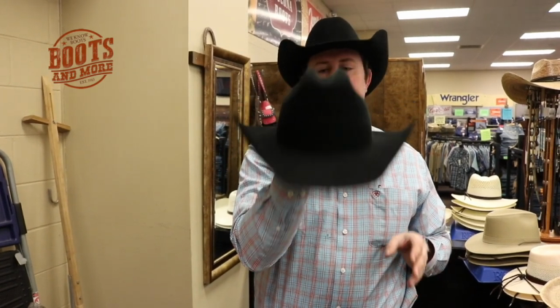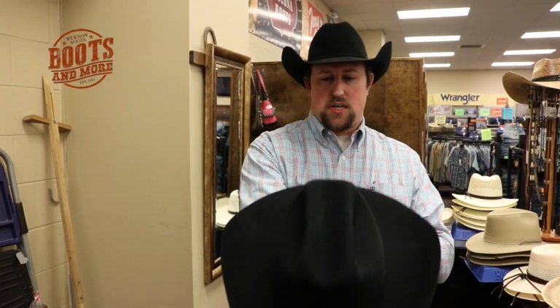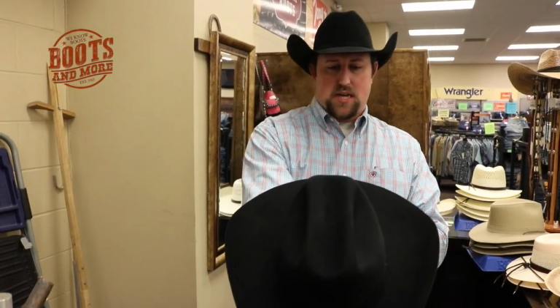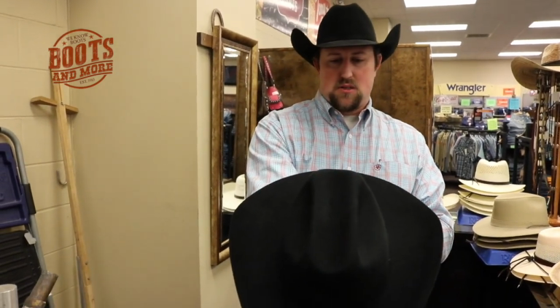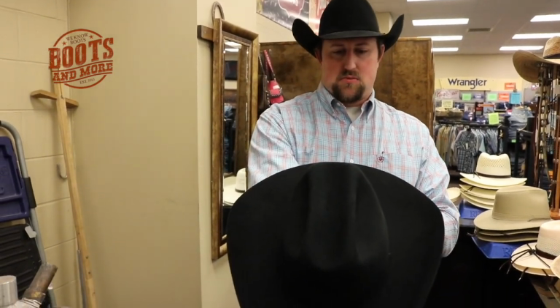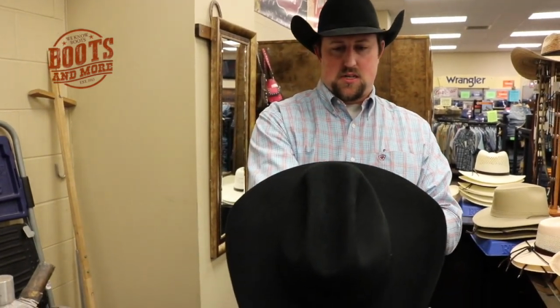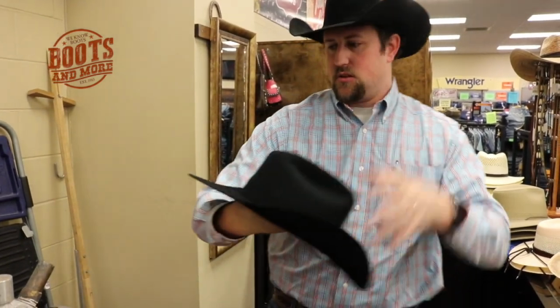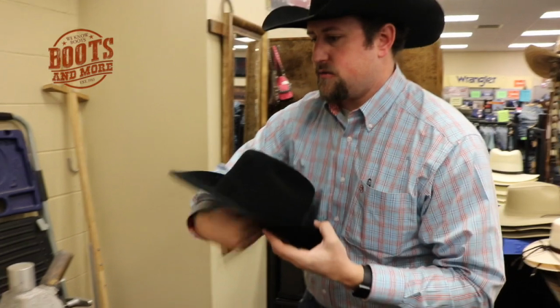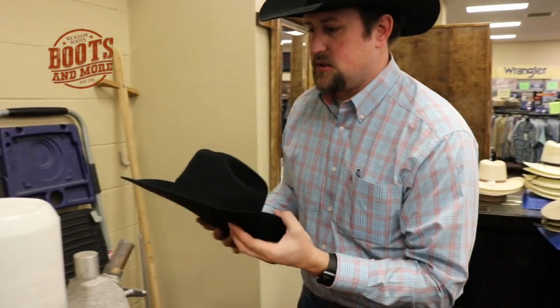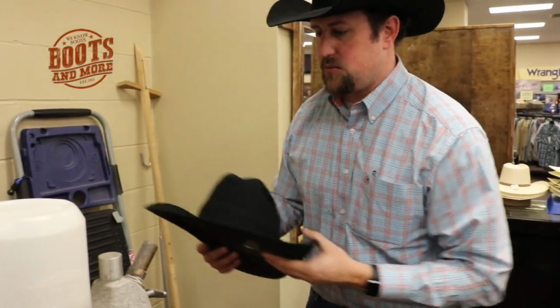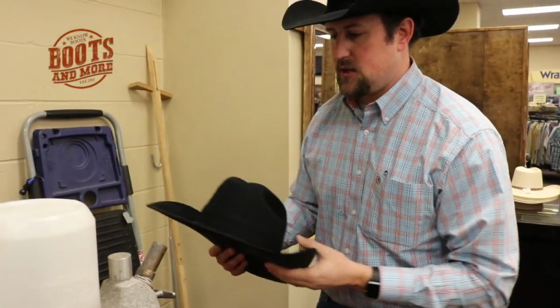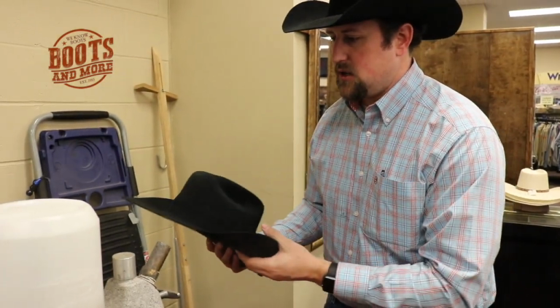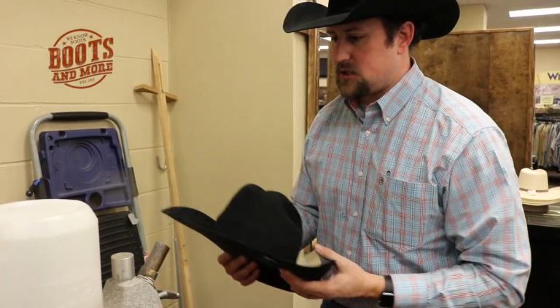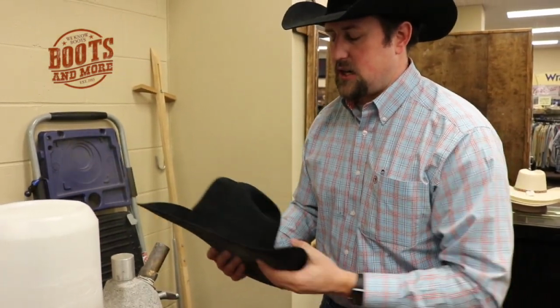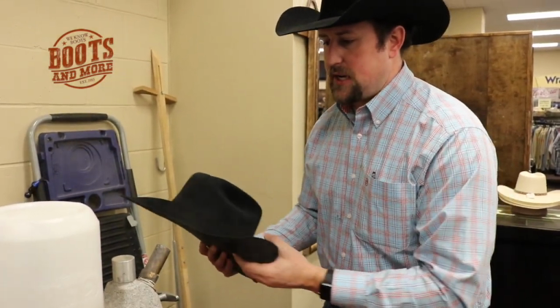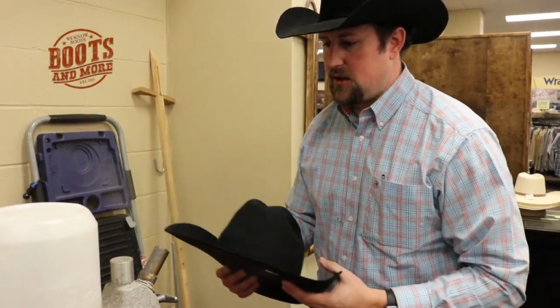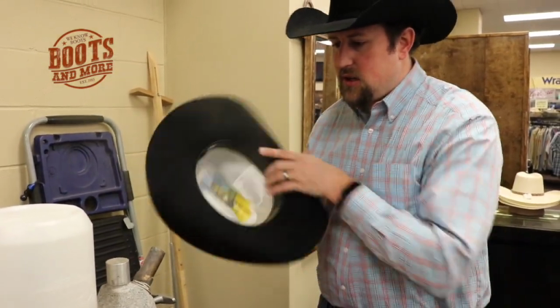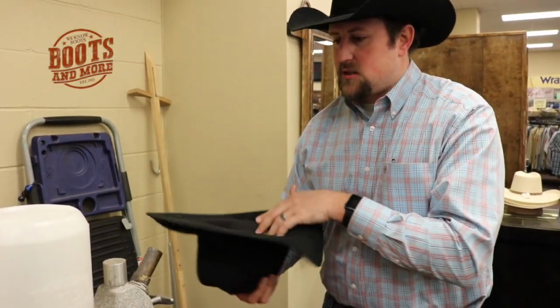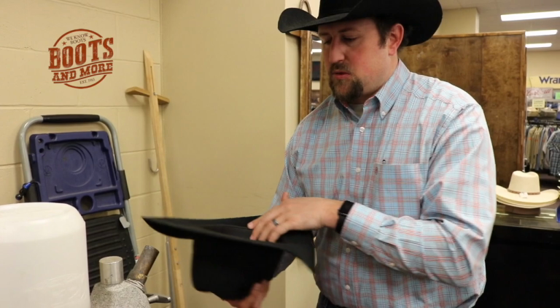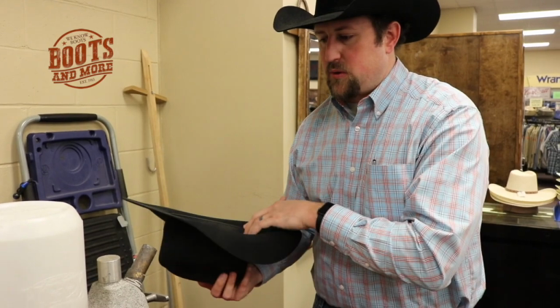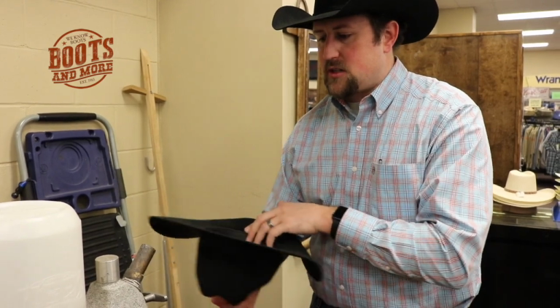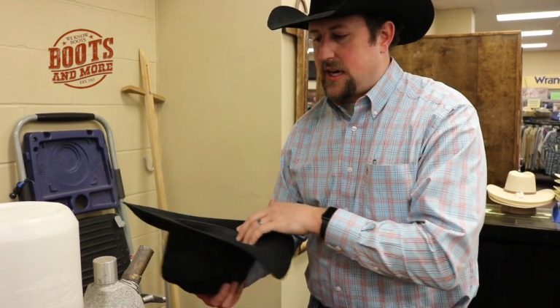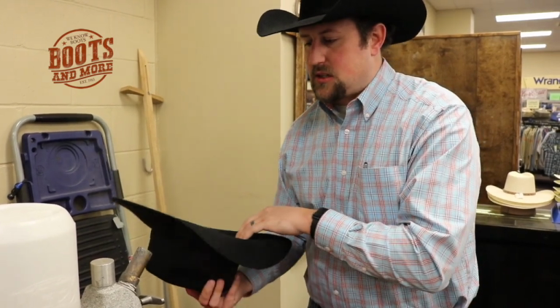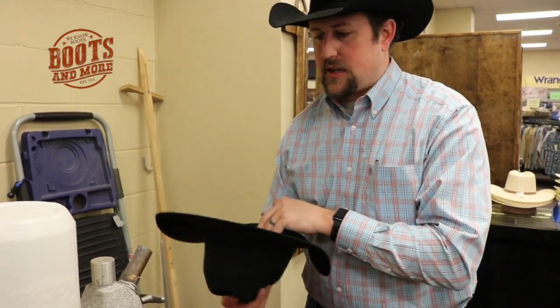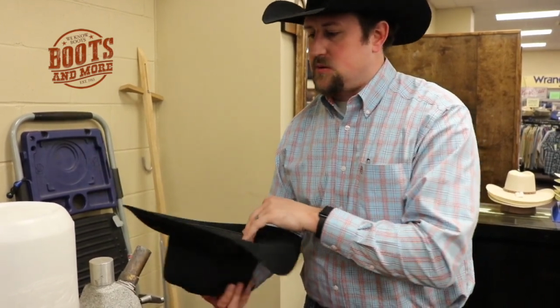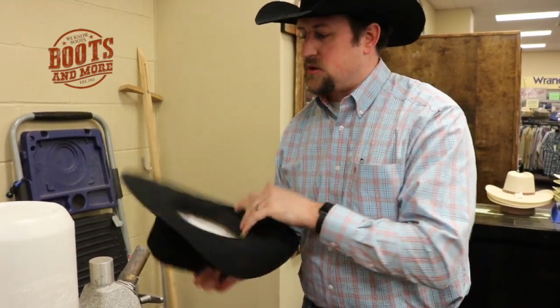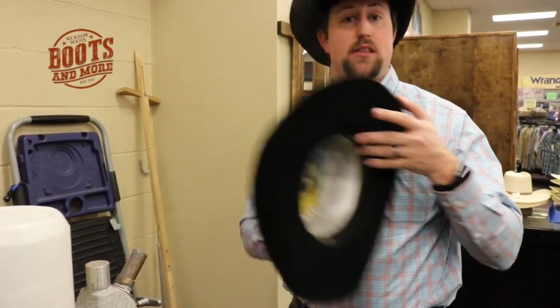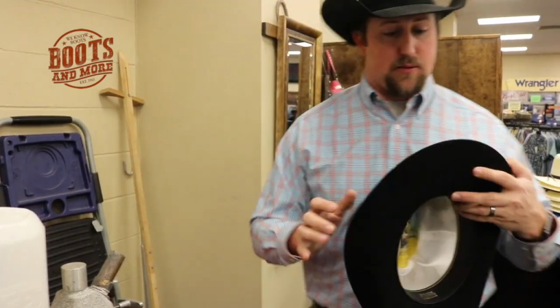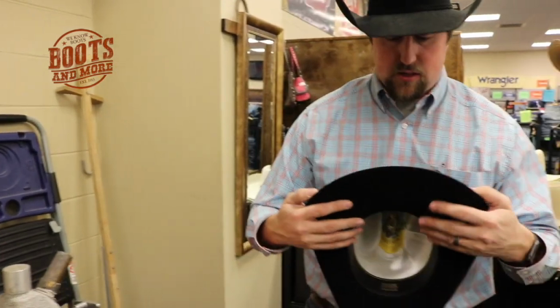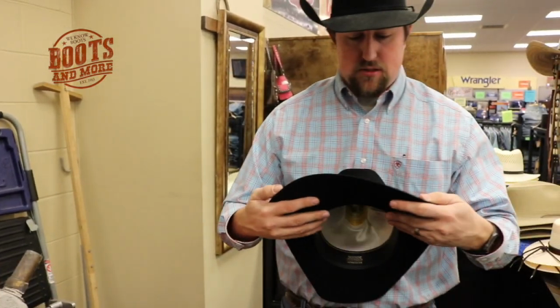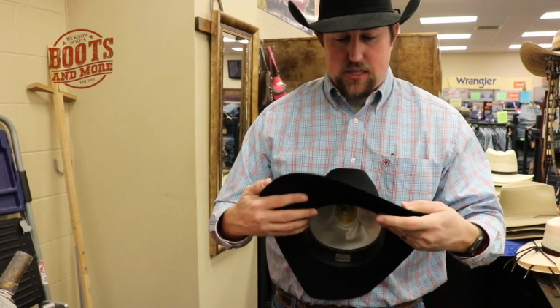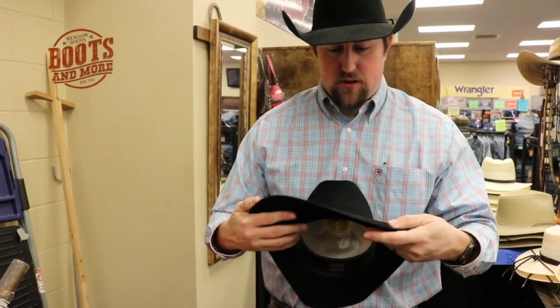So let's check out this back — there's not much with it, it's just got a little curve down, a little slope in it, so let's straighten that all the way out. Here at Boots & More we want to make sure it's just right. It's just like anything else we do — we want to do it right the first time instead of having to go back and redo it.